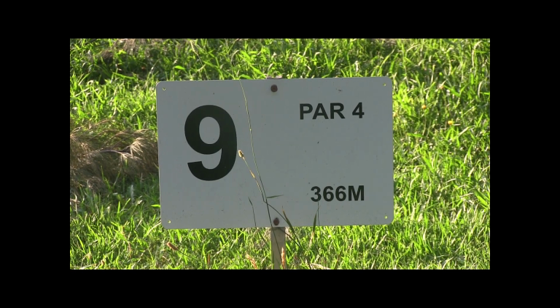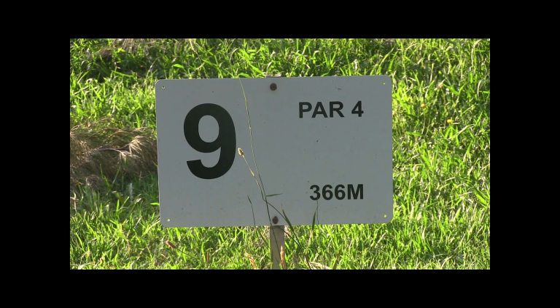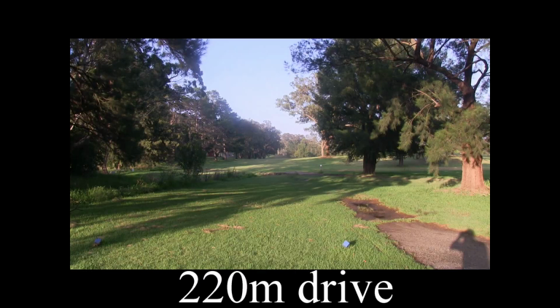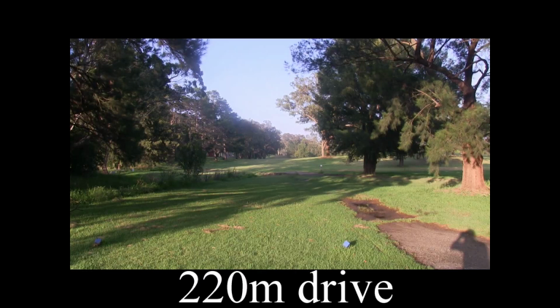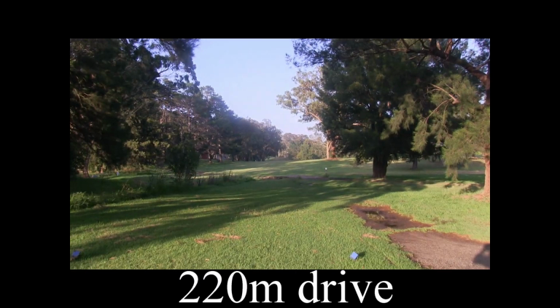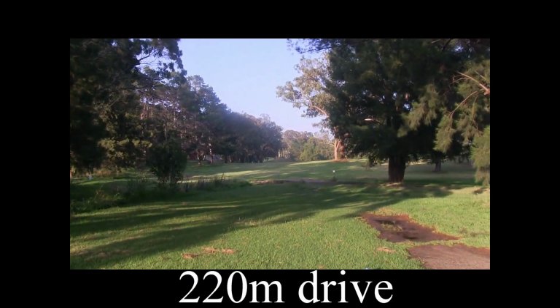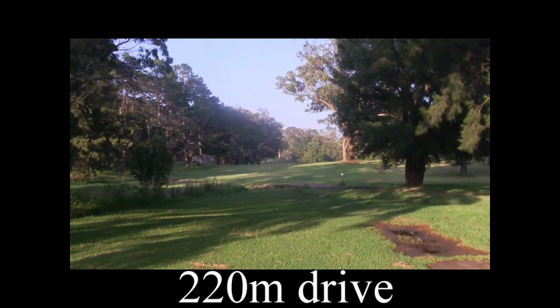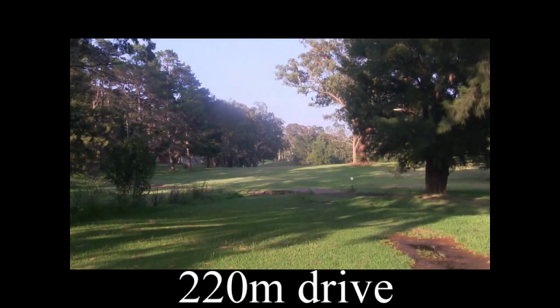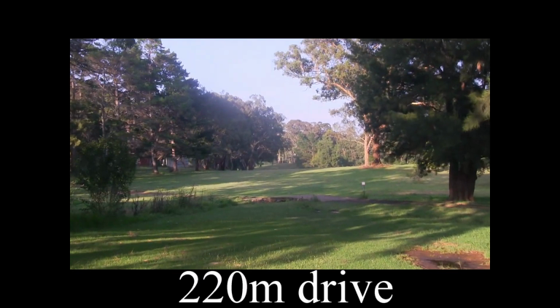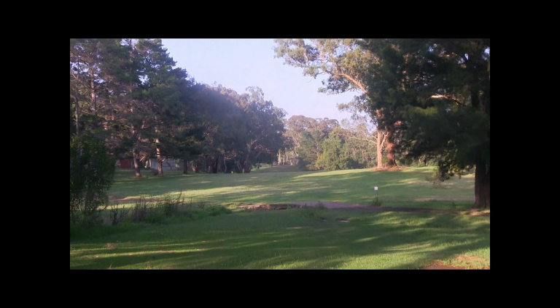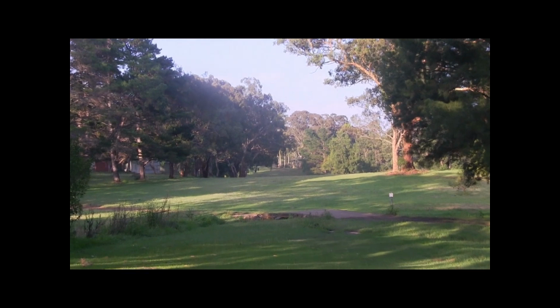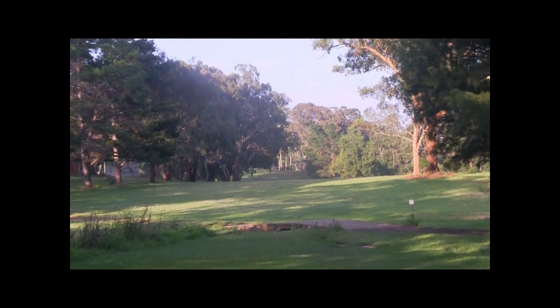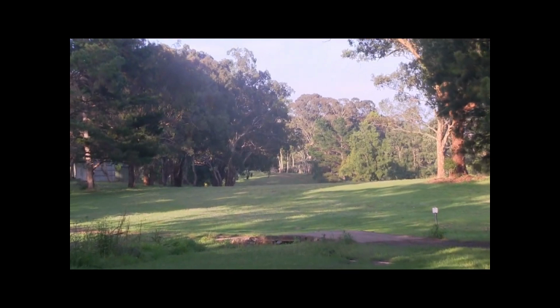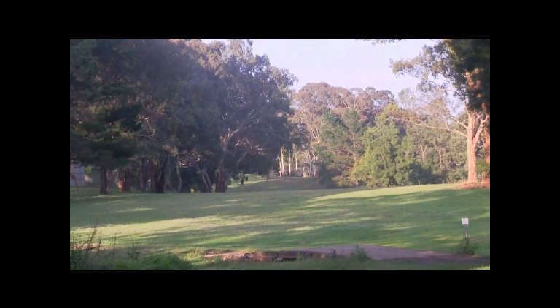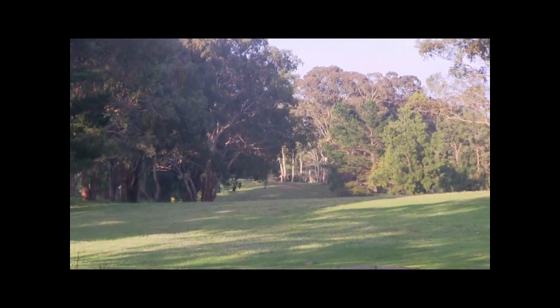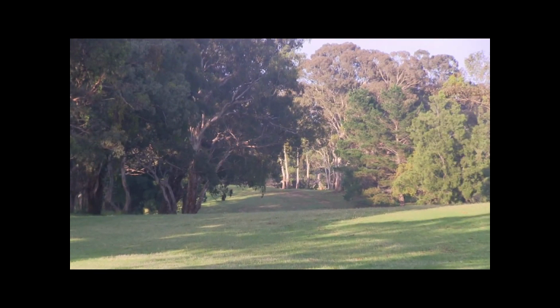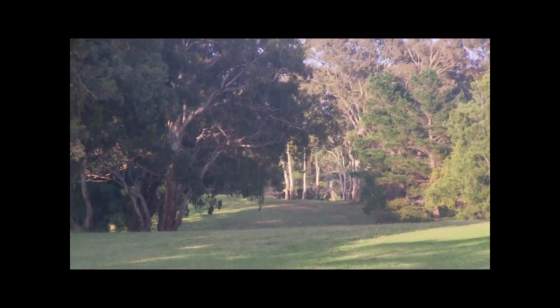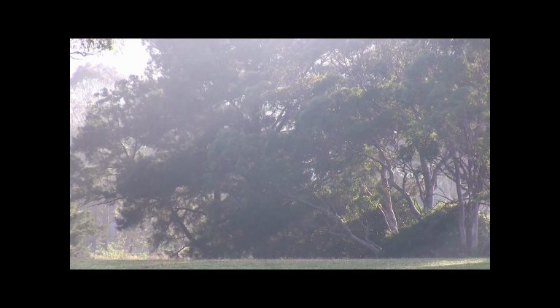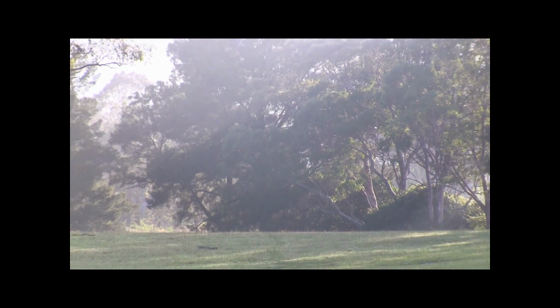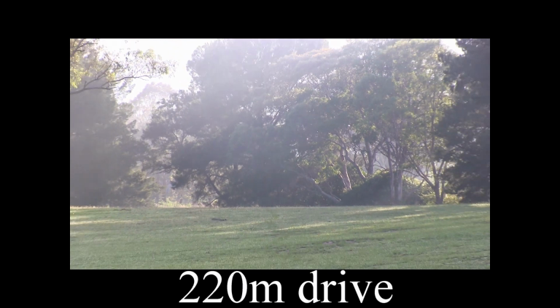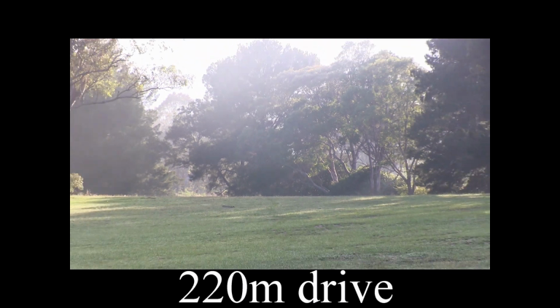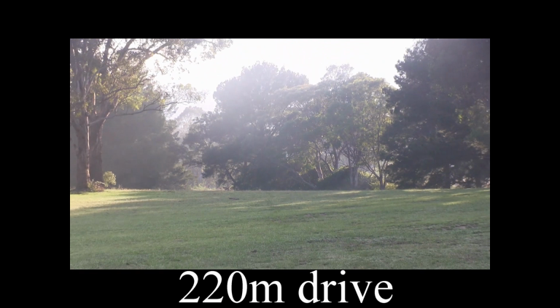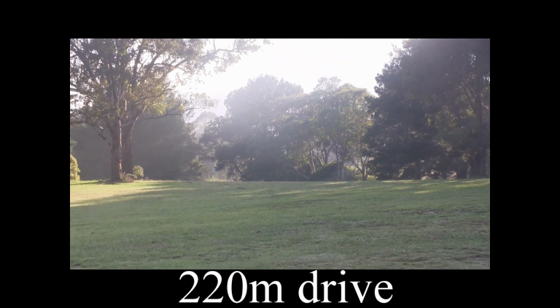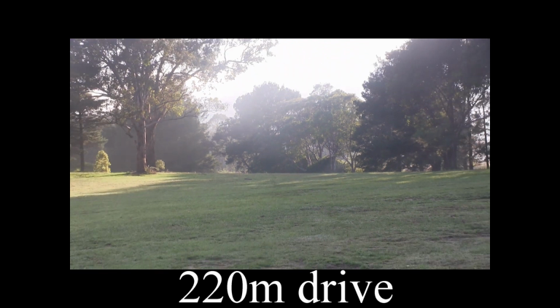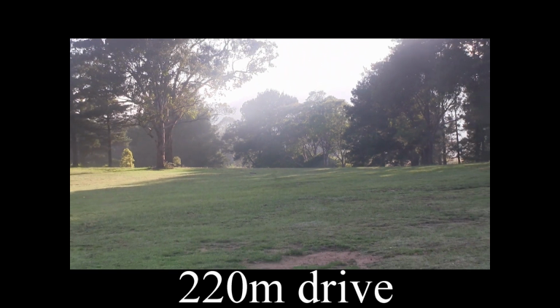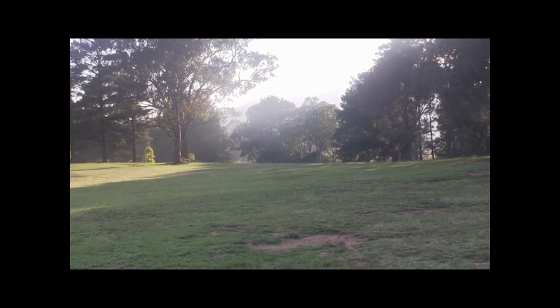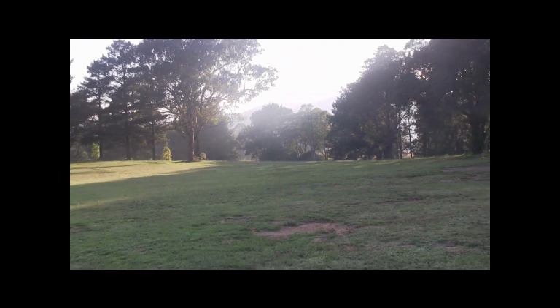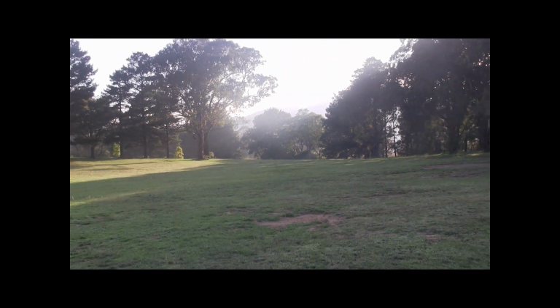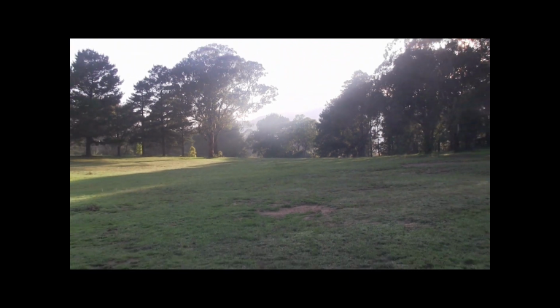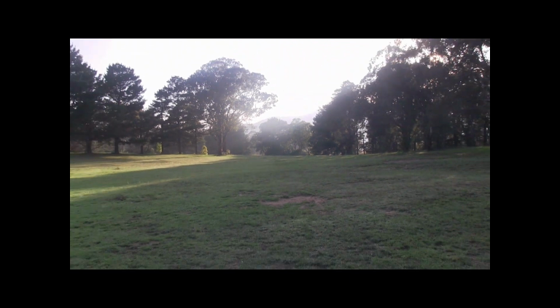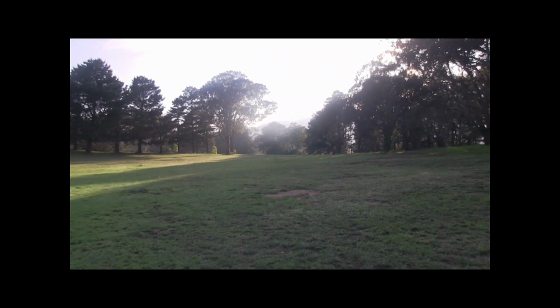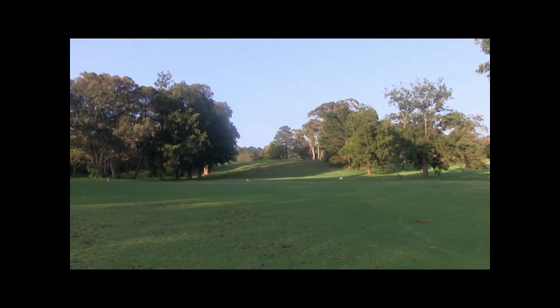9th, it's a par 4, 366 metres. Another tight driving chute this, and also a blind tee shot. This is where a virtual caddie is so good — it will take you up to the landing area. So as you can see there's that tight driving chute off the tee, but the fairway does open up nicely once you get over the top of that hill.